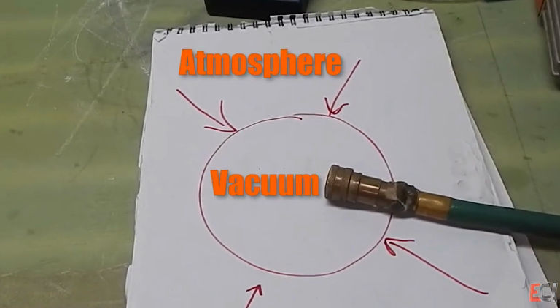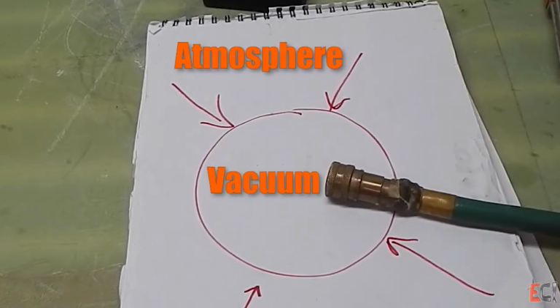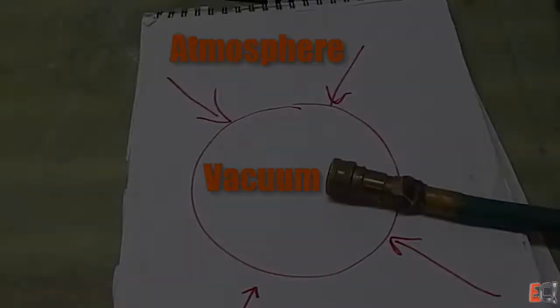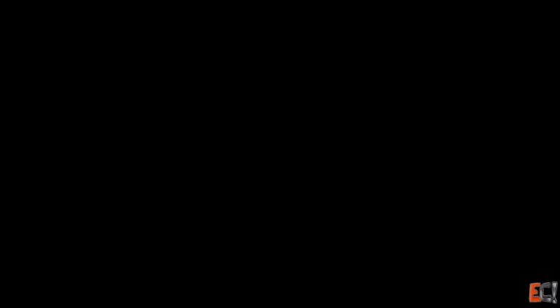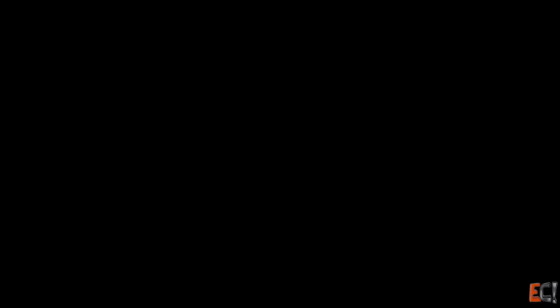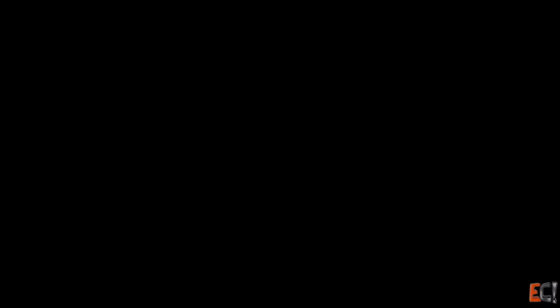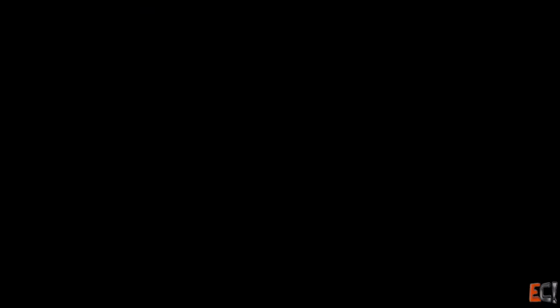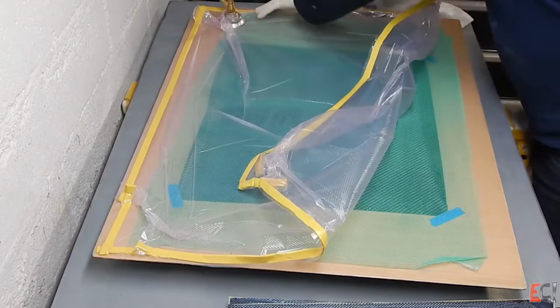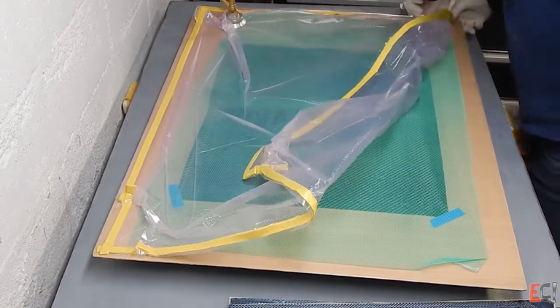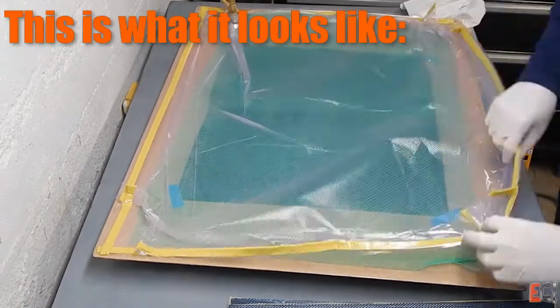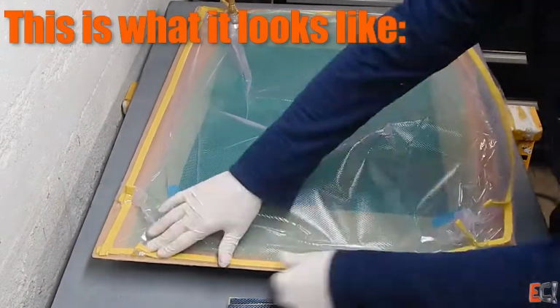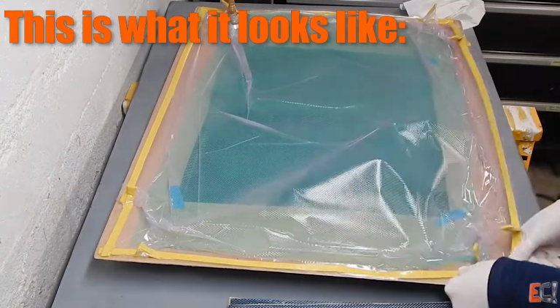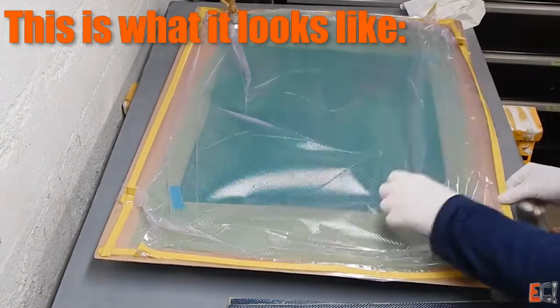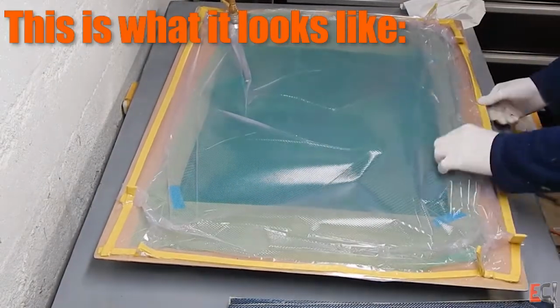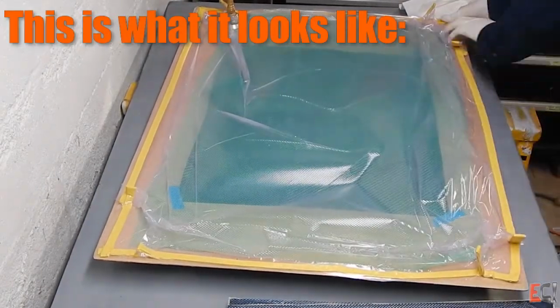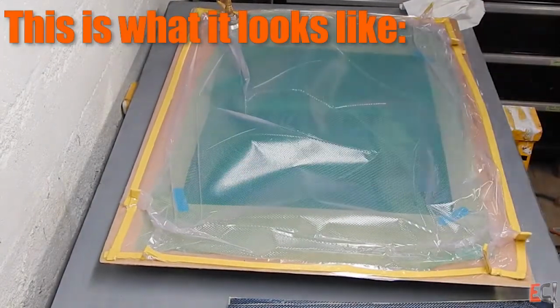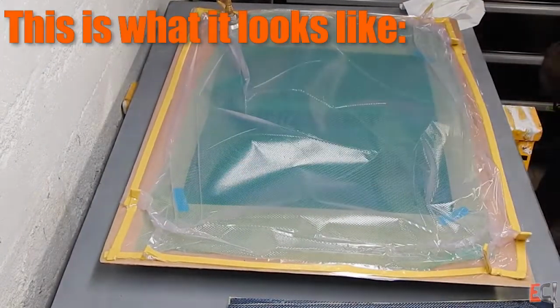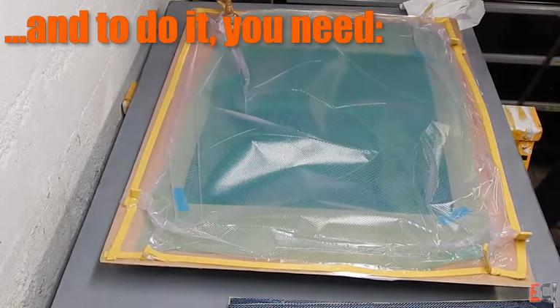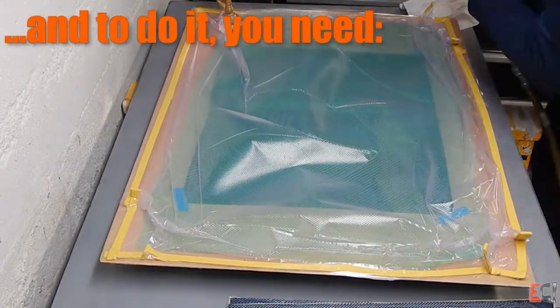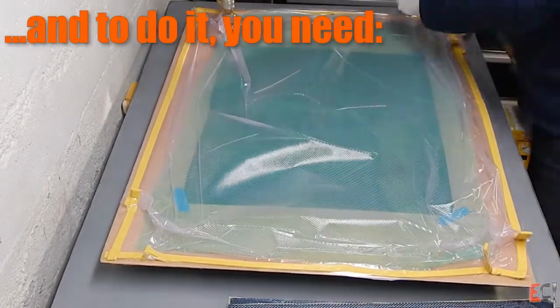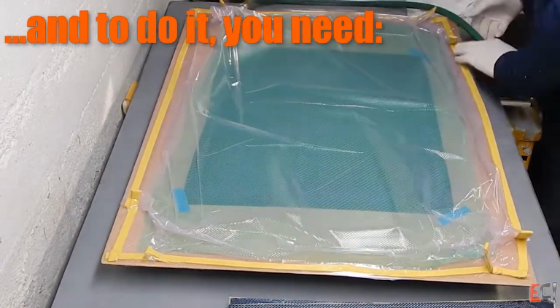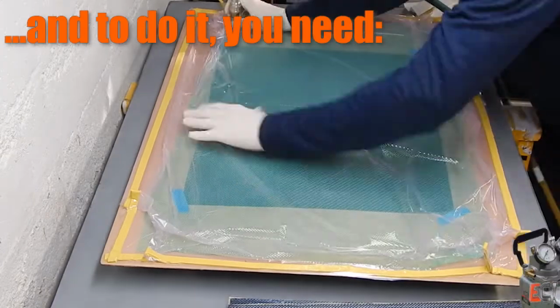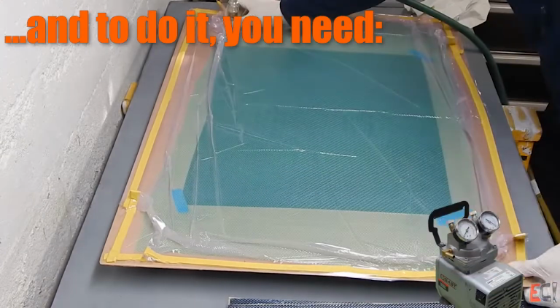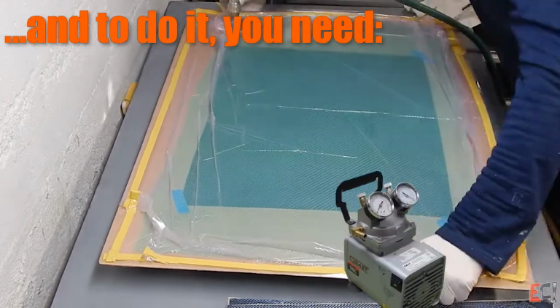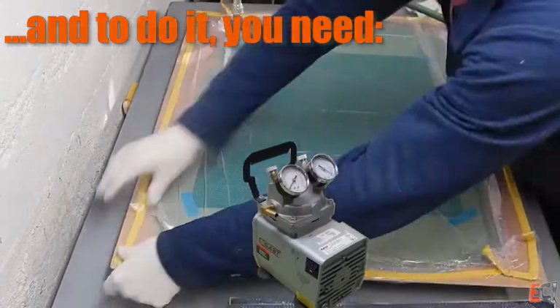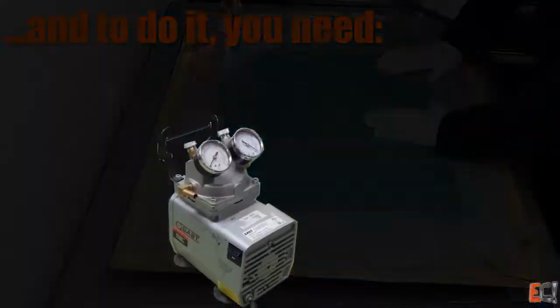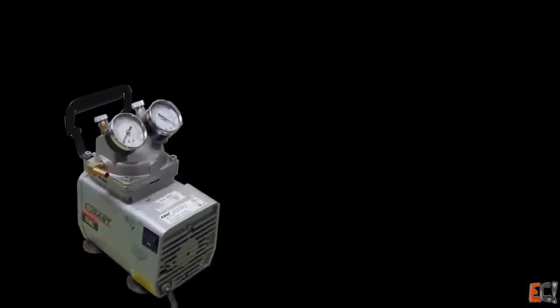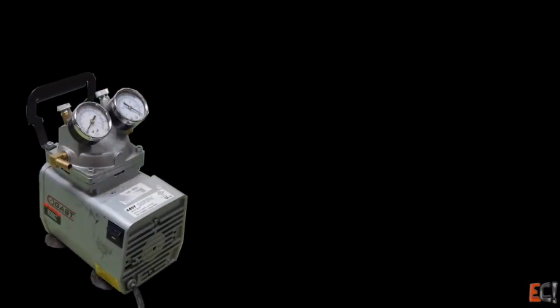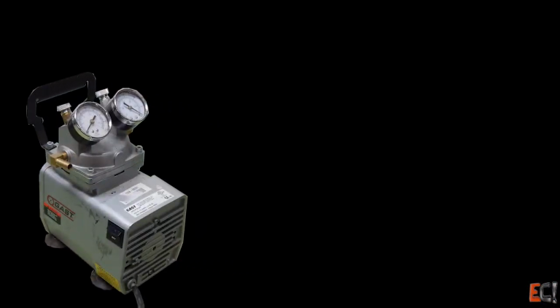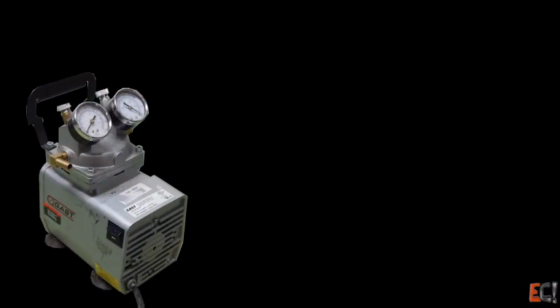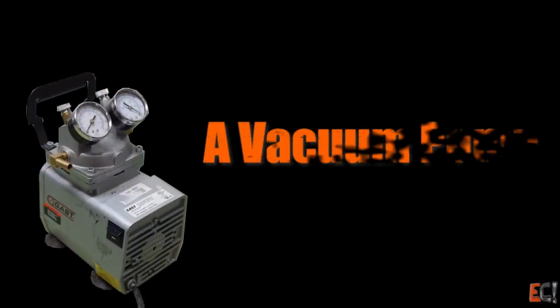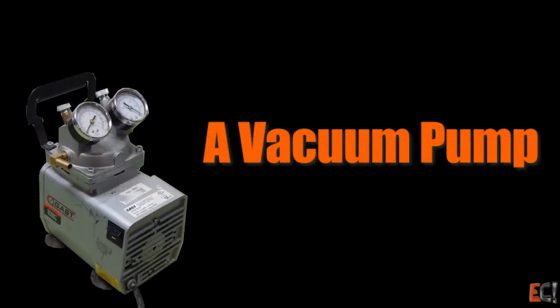Here's an example. I'm going to pull all the air out from under this piece of plastic film, and it sucks right down to the table — the atmosphere pushes down on that part. But to do that, we're going to need a vacuum pump.